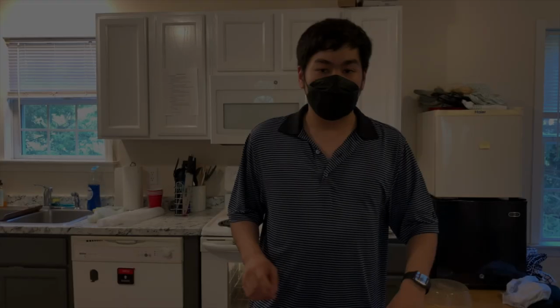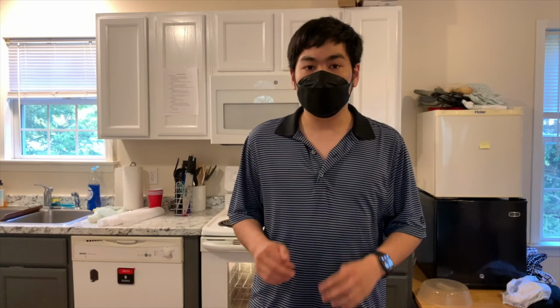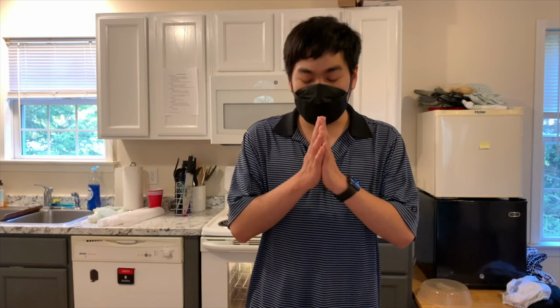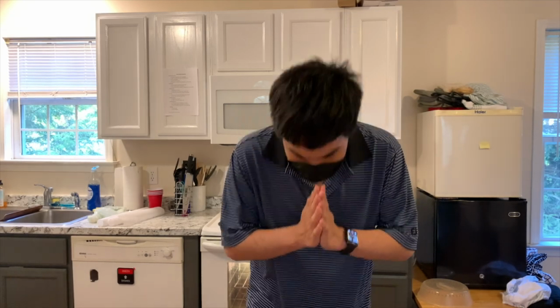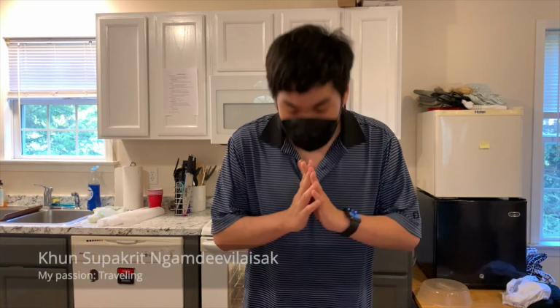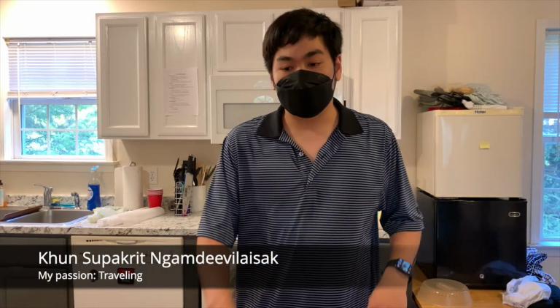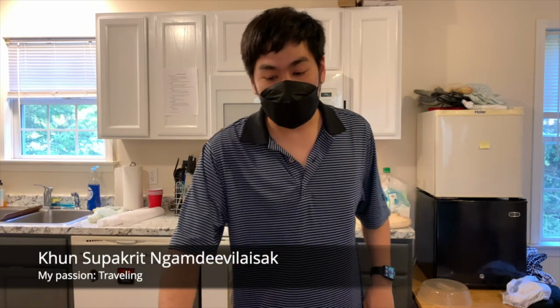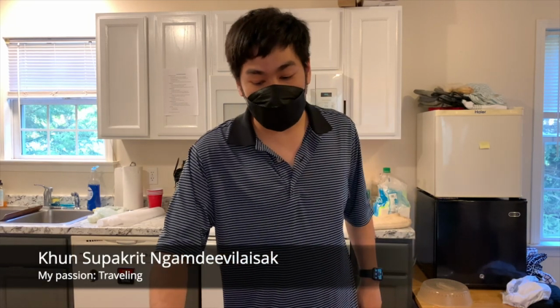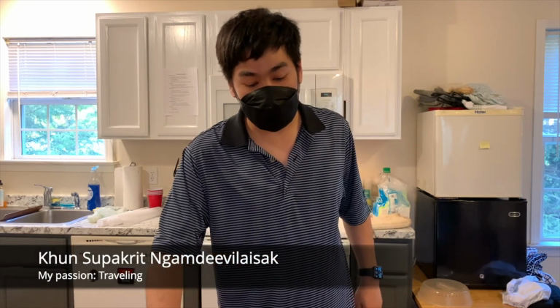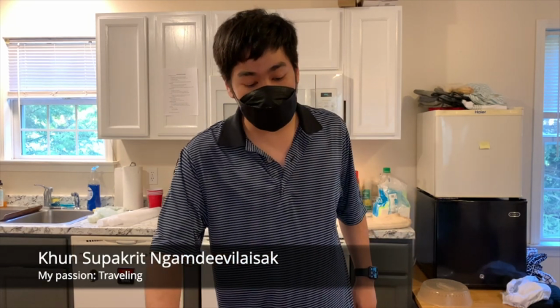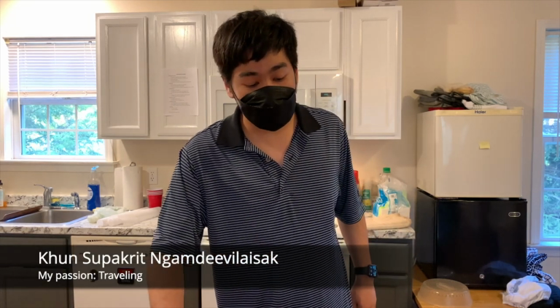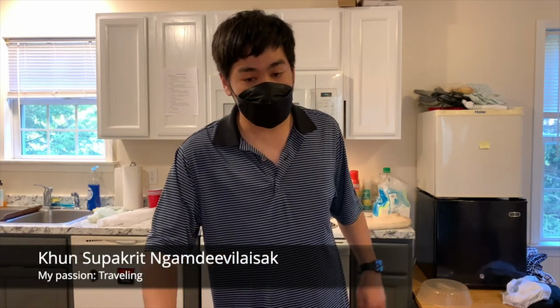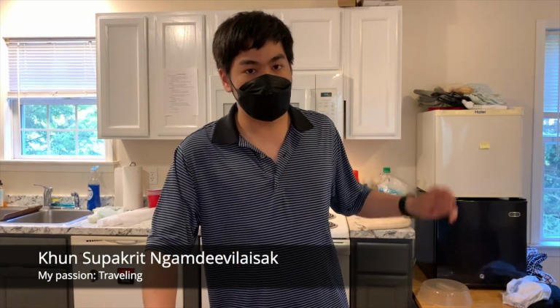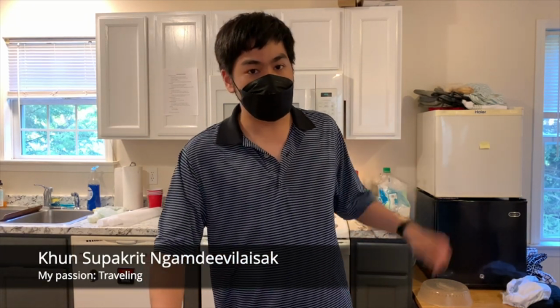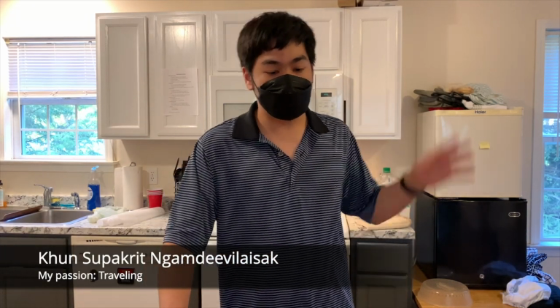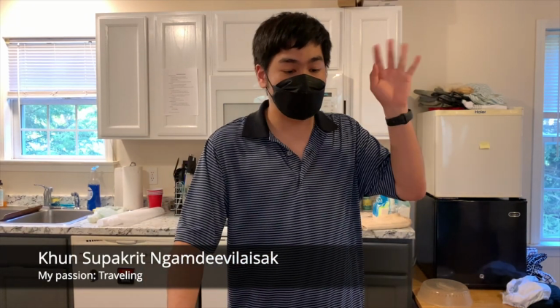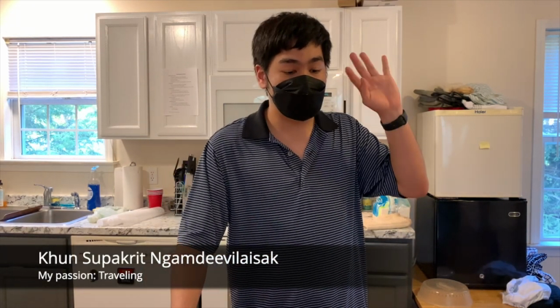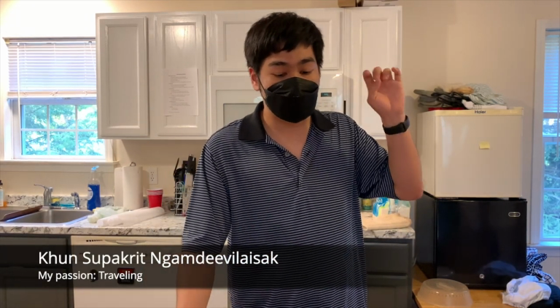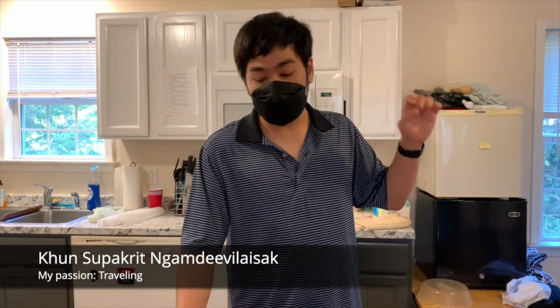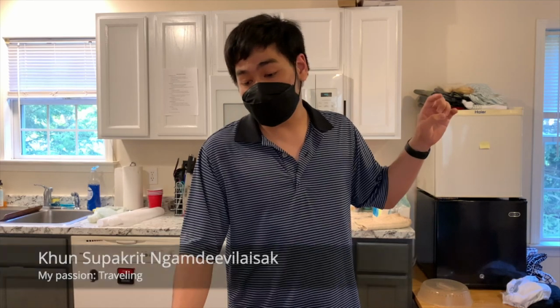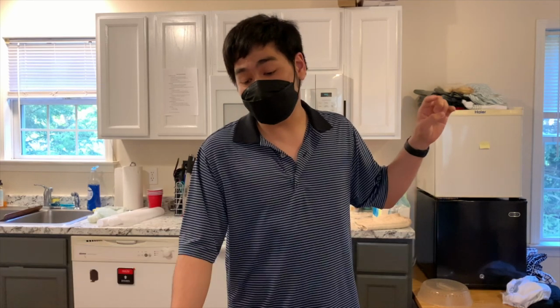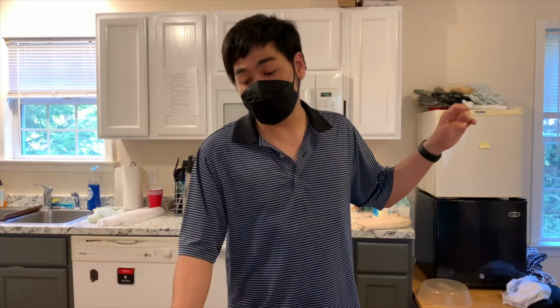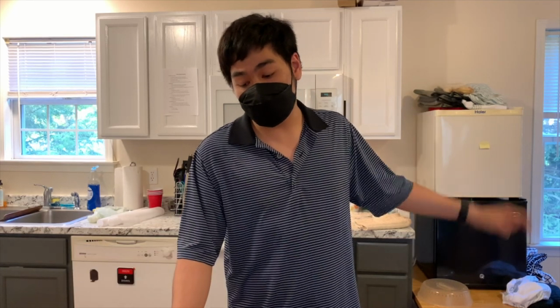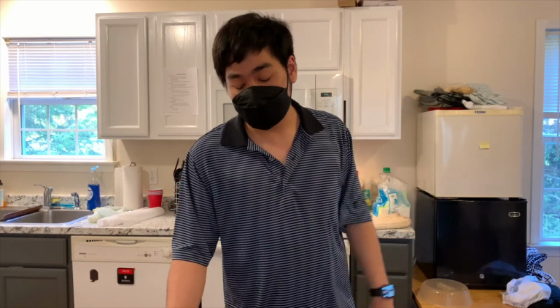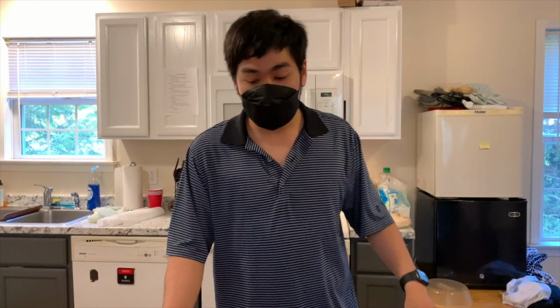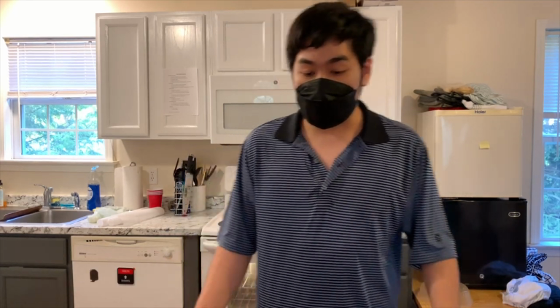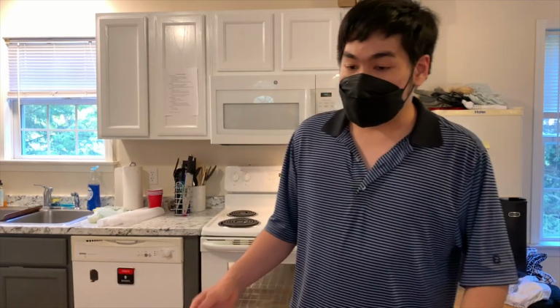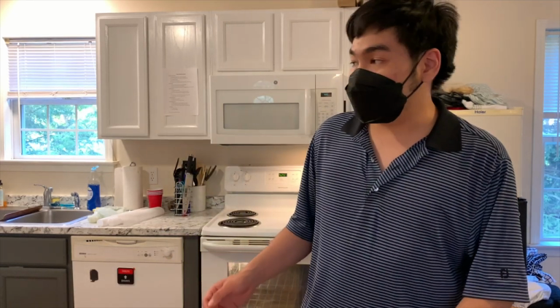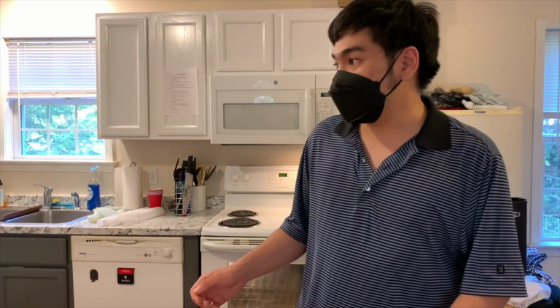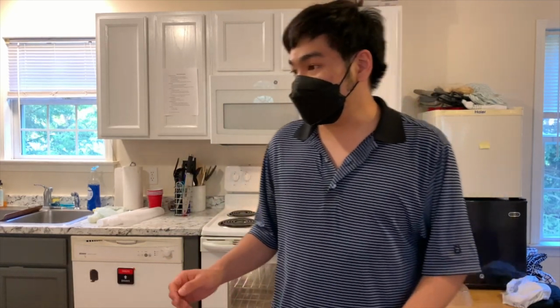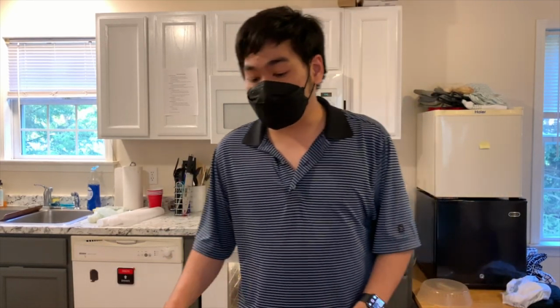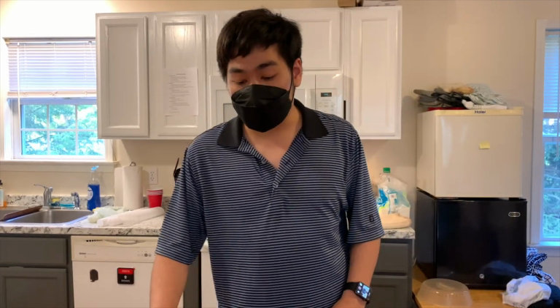Hello and Sawadee Hub. Welcome back to my cooking session. My name is Mr. Sobat Grit. I'm a Coalition Internship Program student. Today, I'm making pizza from scratch.